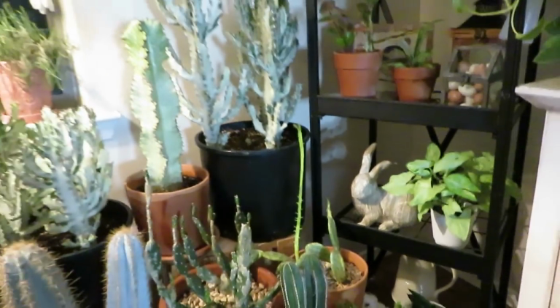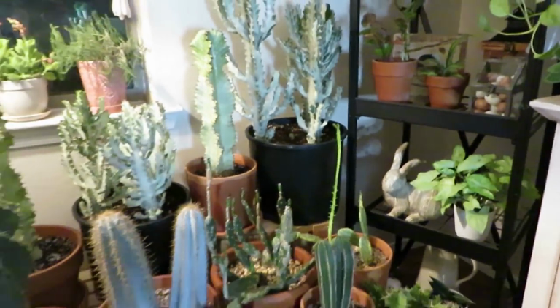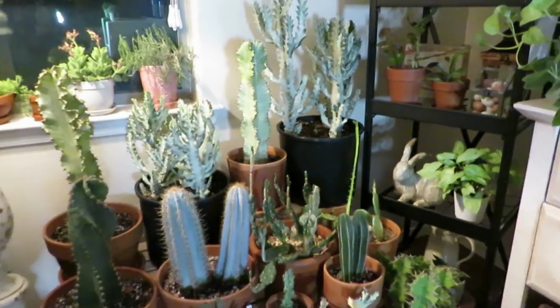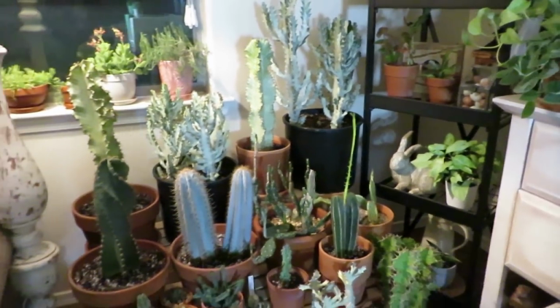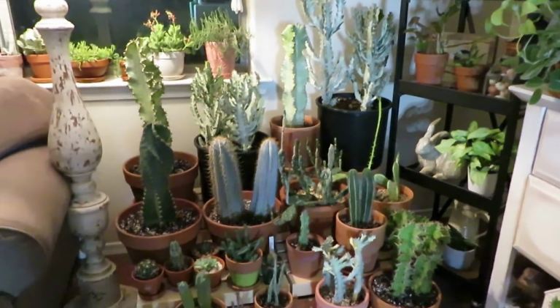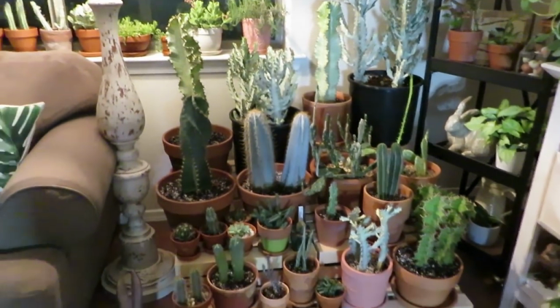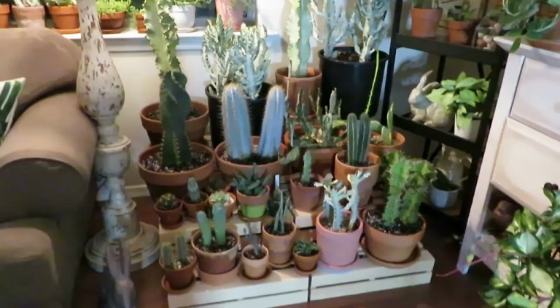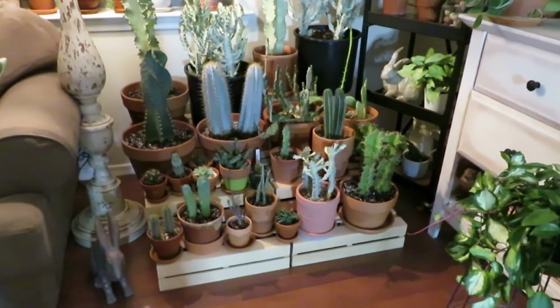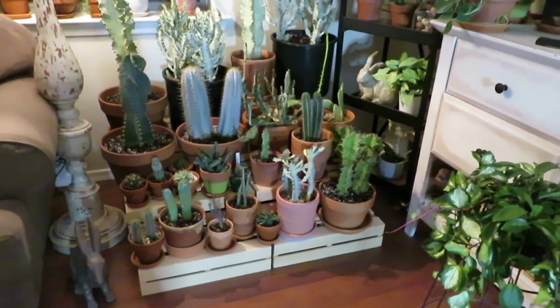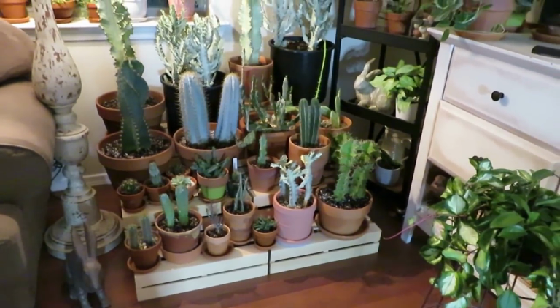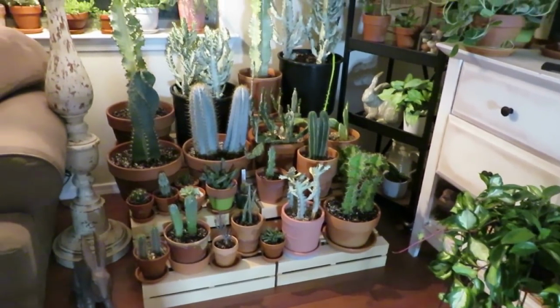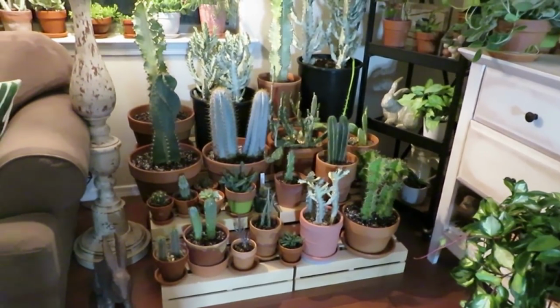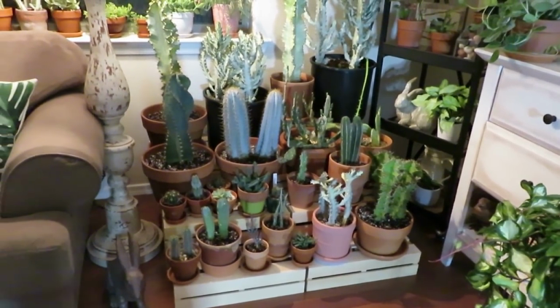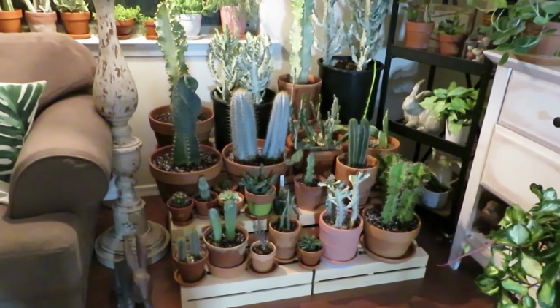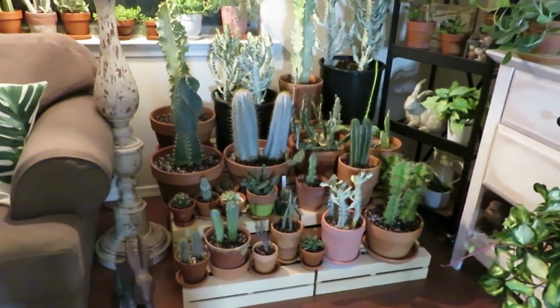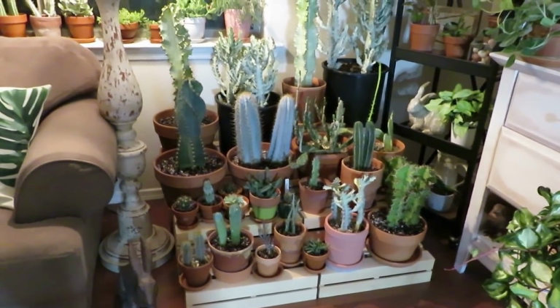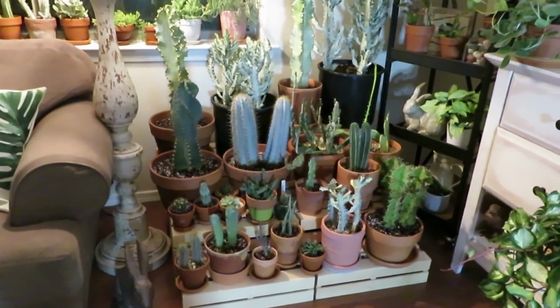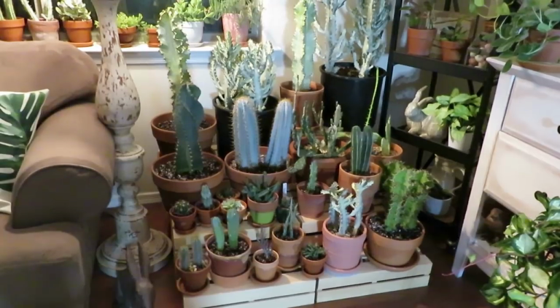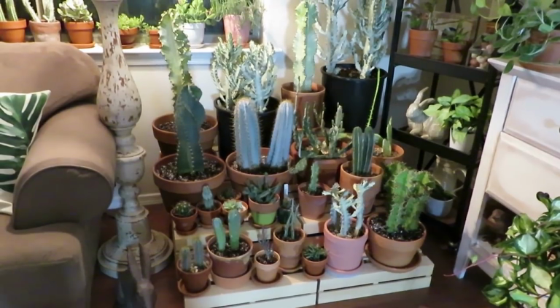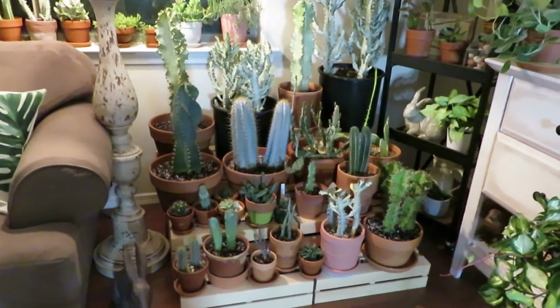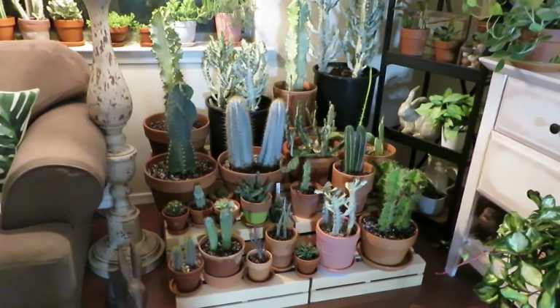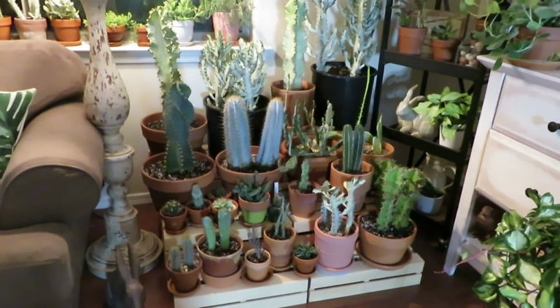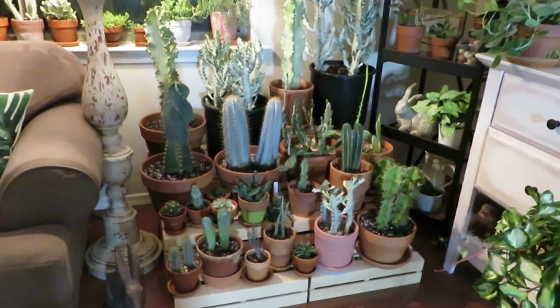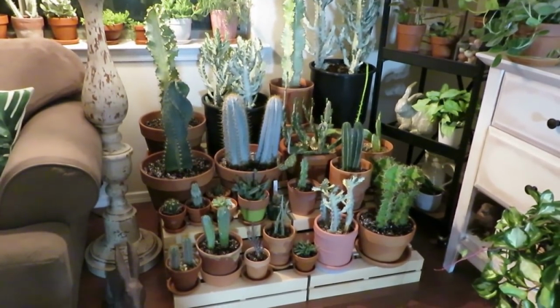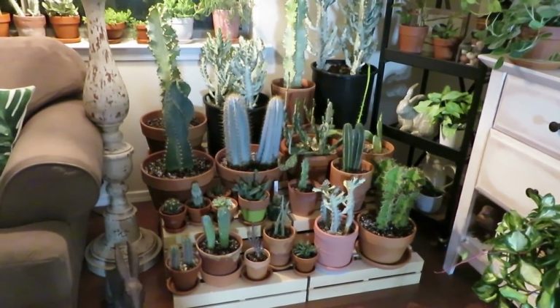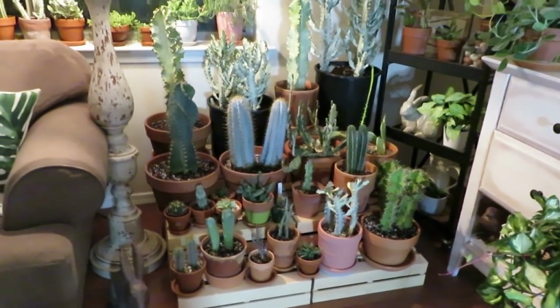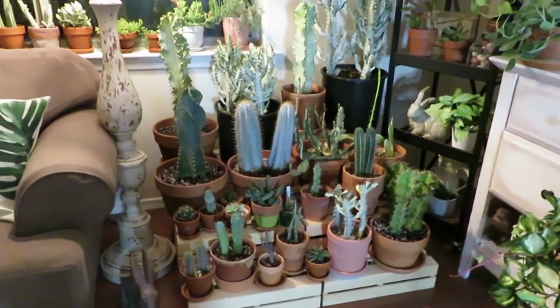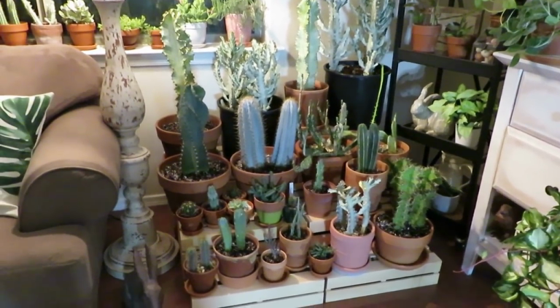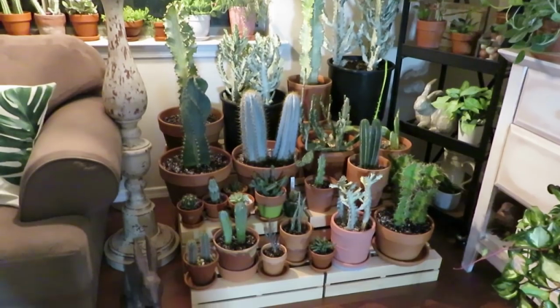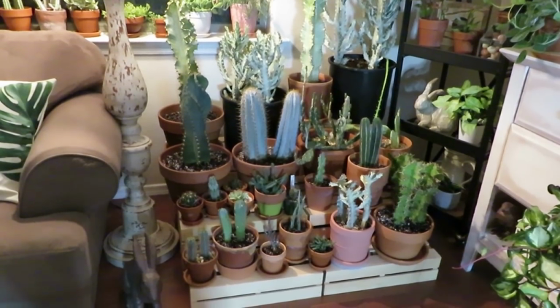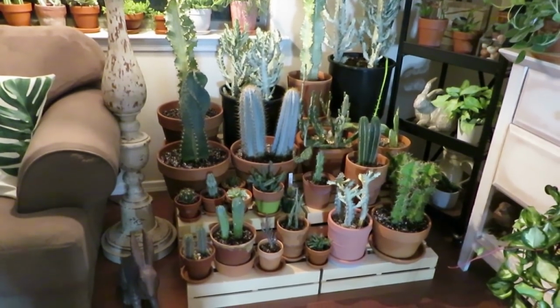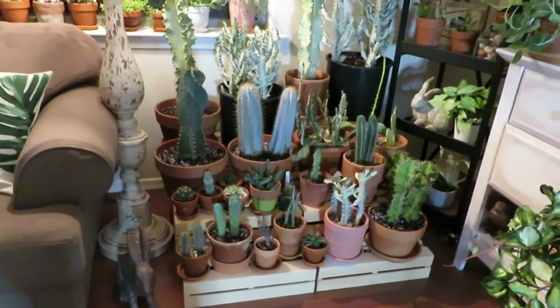So that is my cactus corner. I just love it. I want to put some kind of brick or something to make it look more desert-y, but for right now this is how I have it.